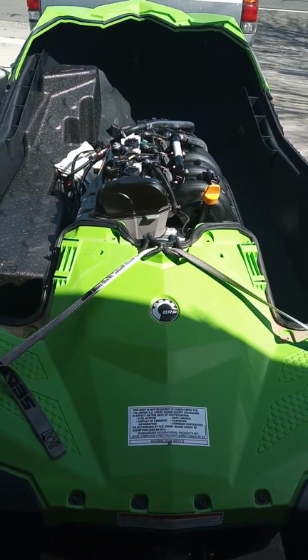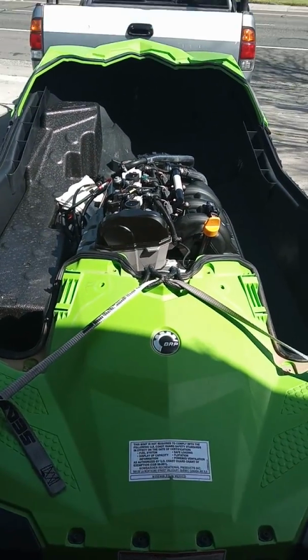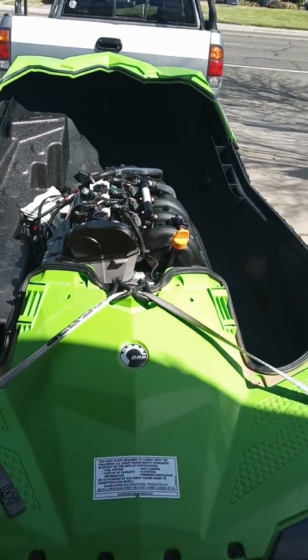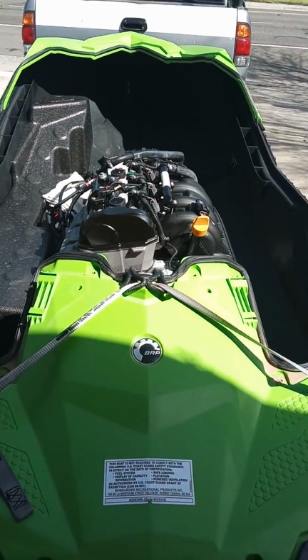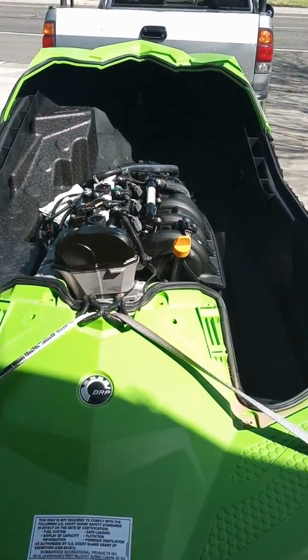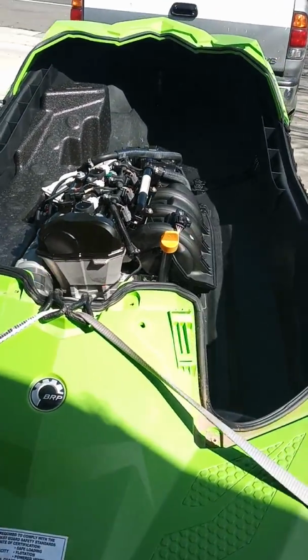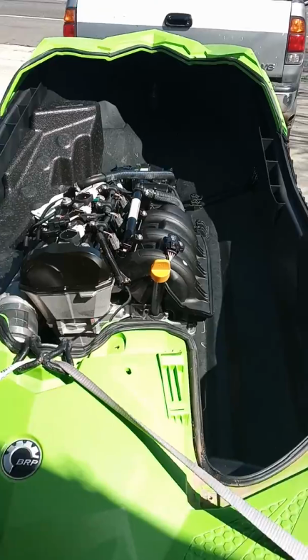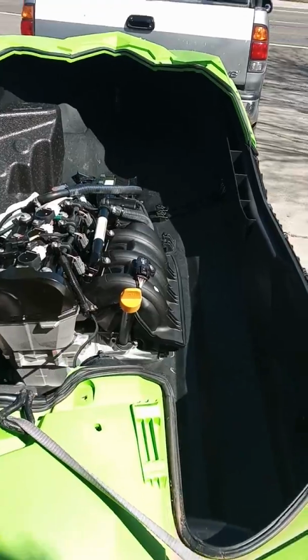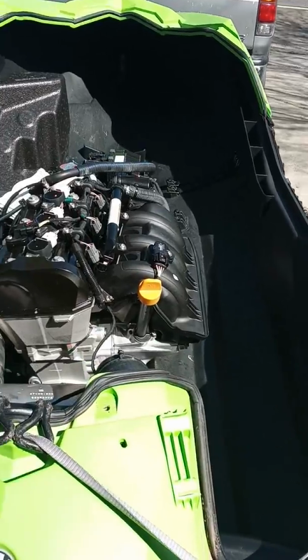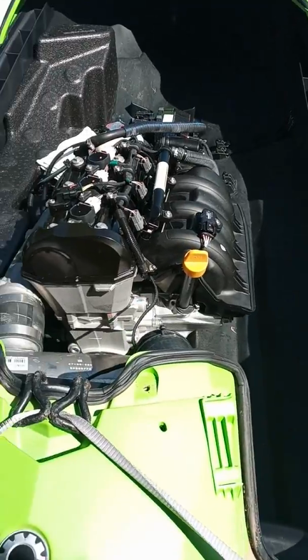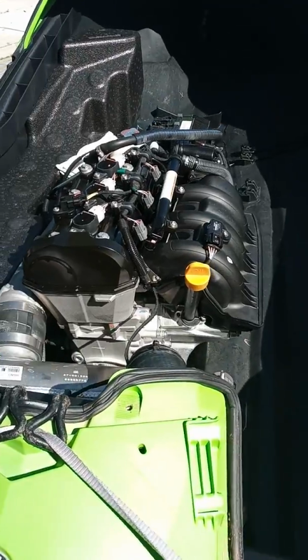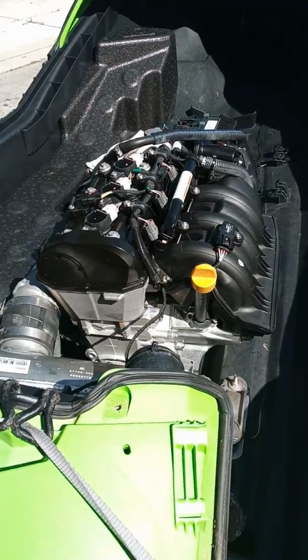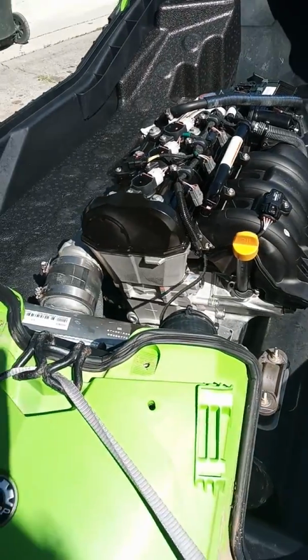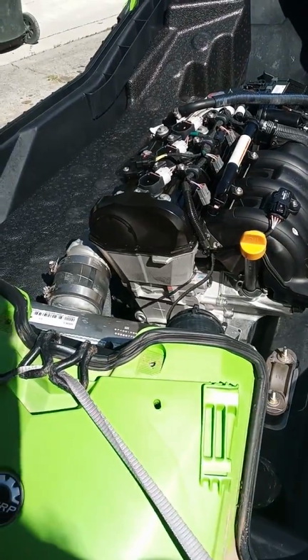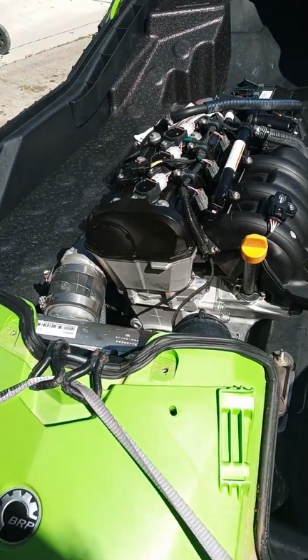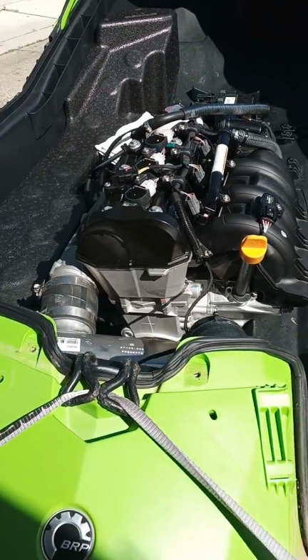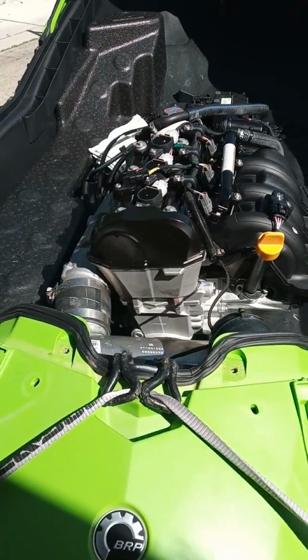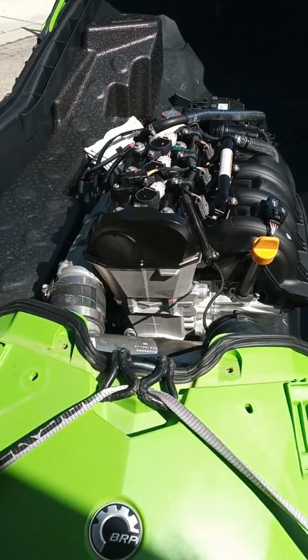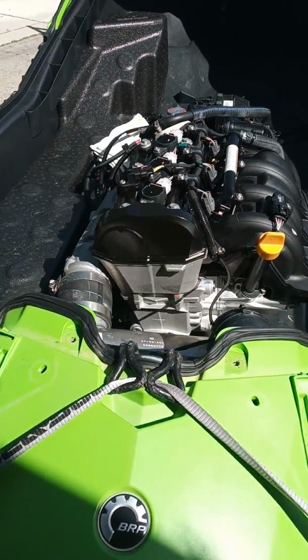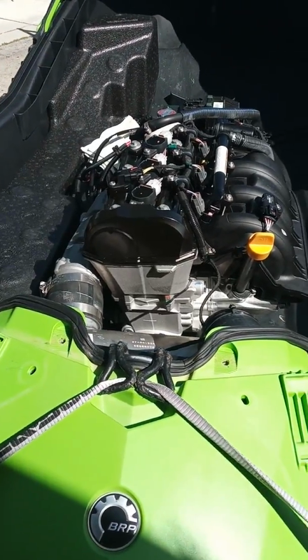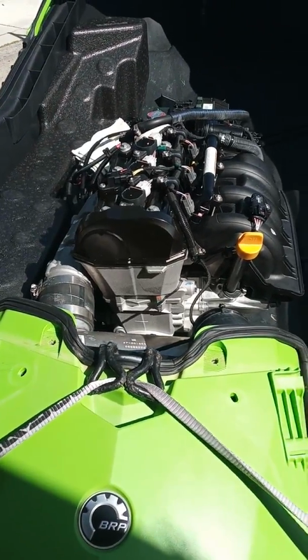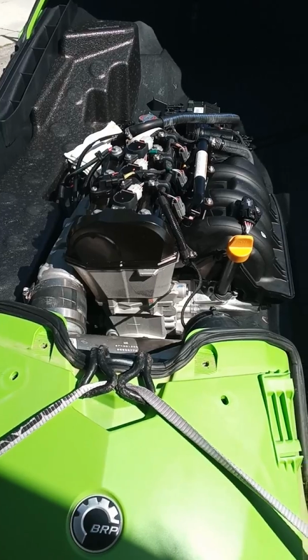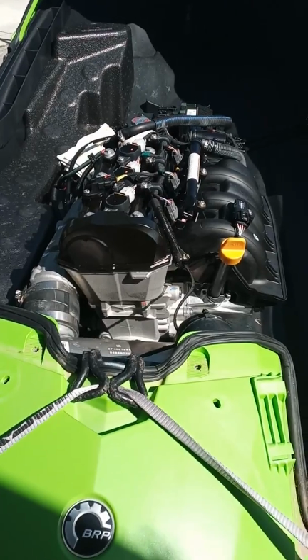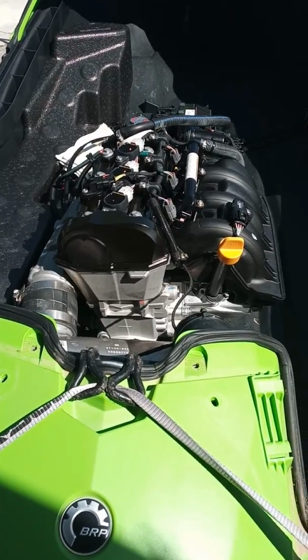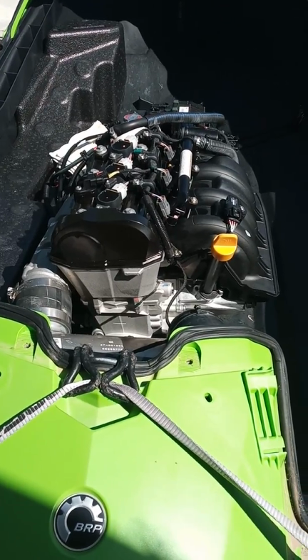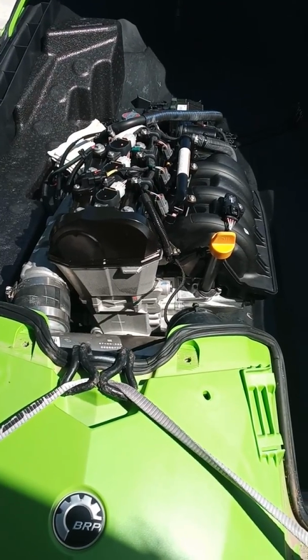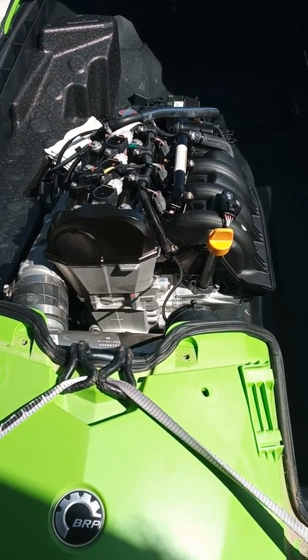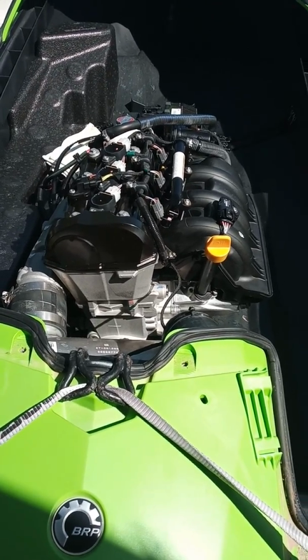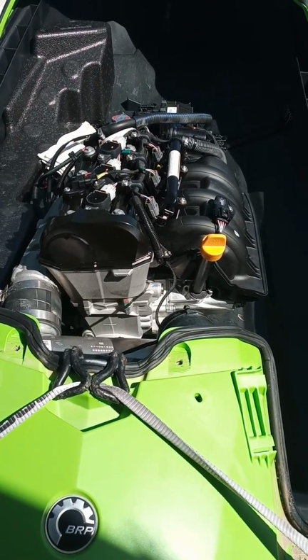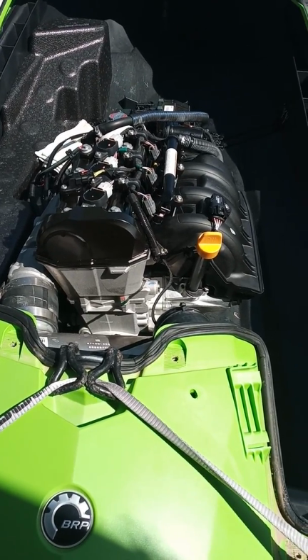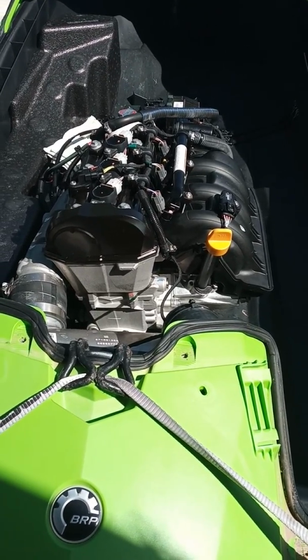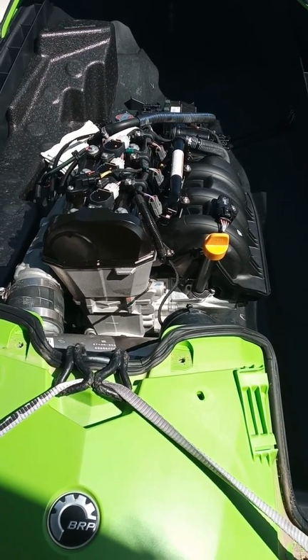Hello people of the world. This is for anybody that needs to know or is just curious what the inside of a Sea-Doo Spark looks like, because you have to remove the top.